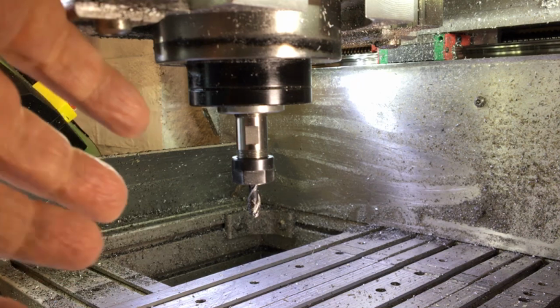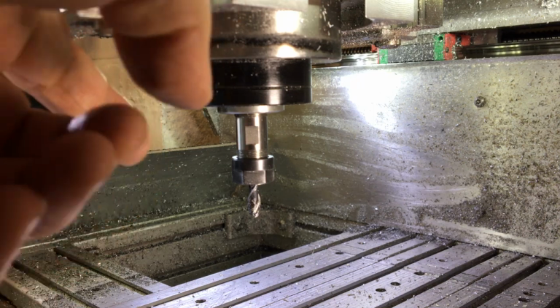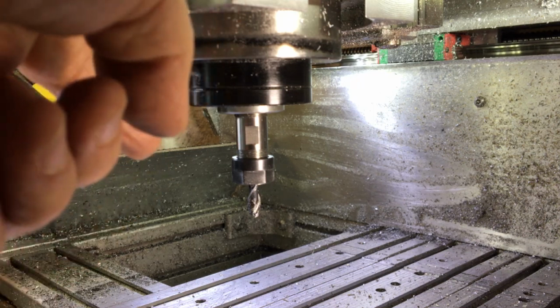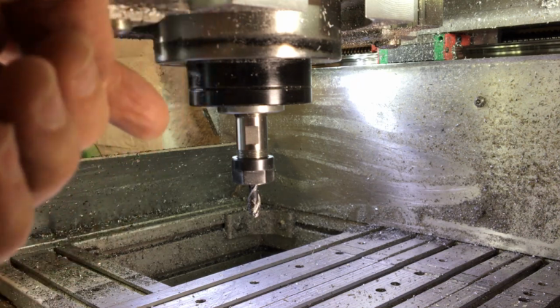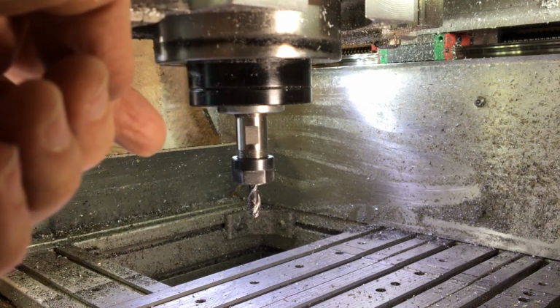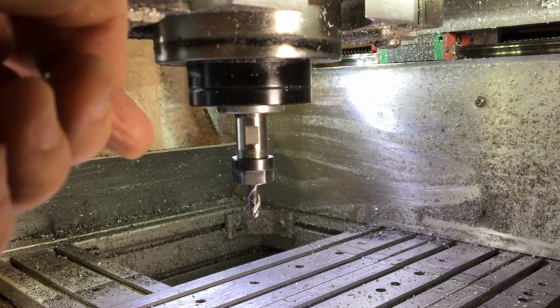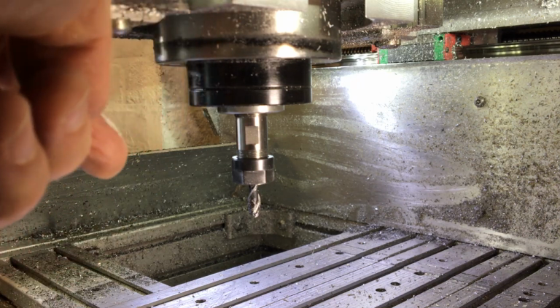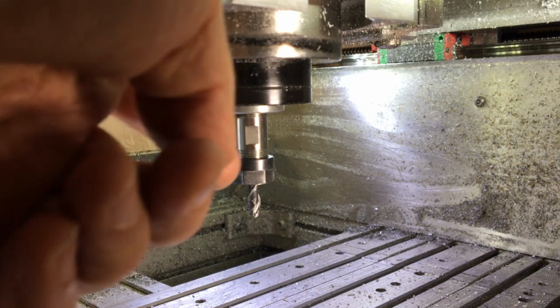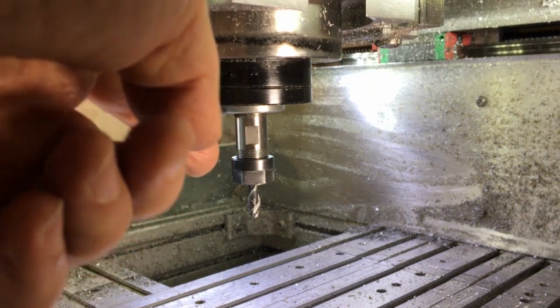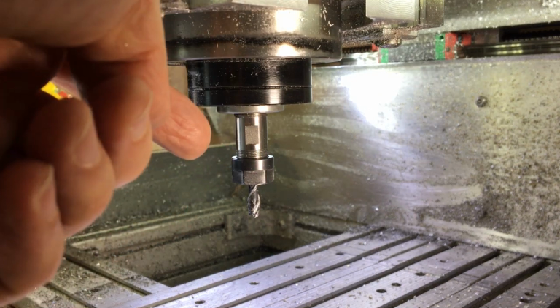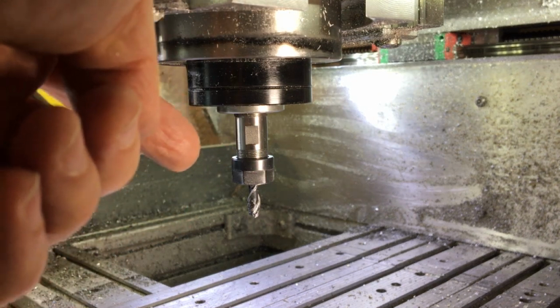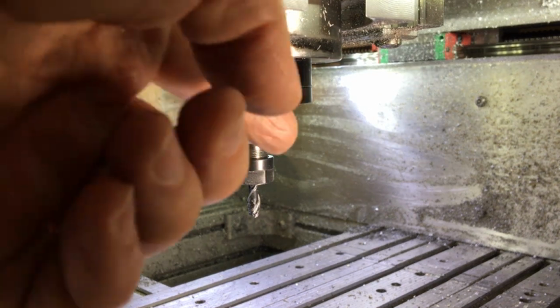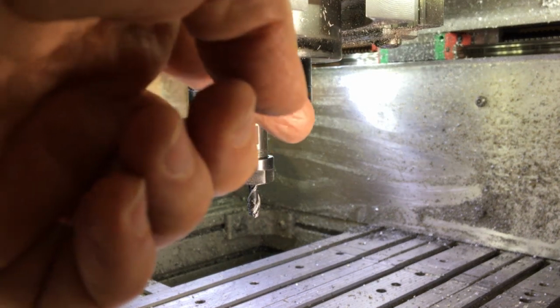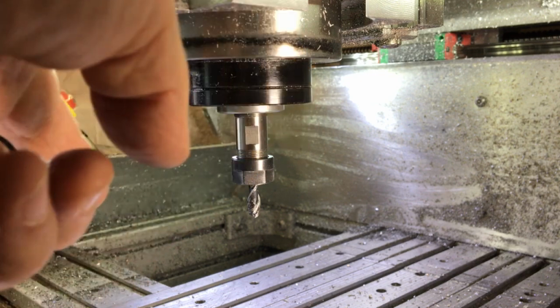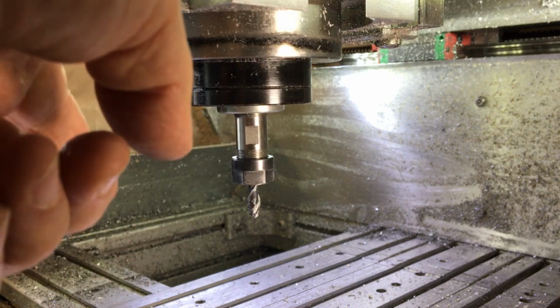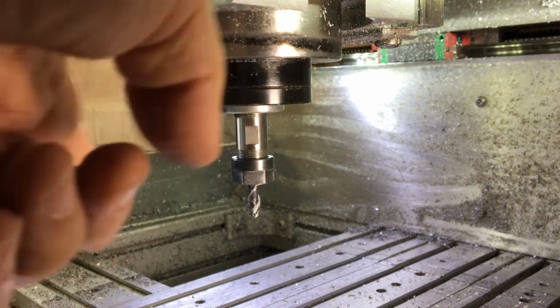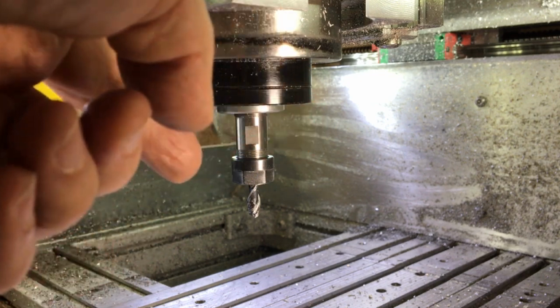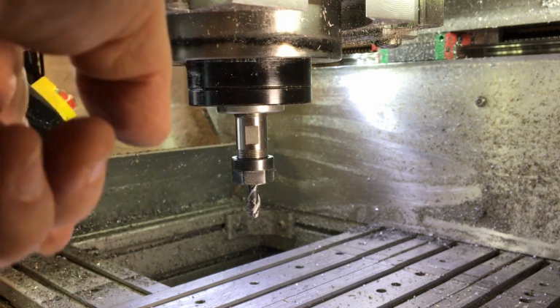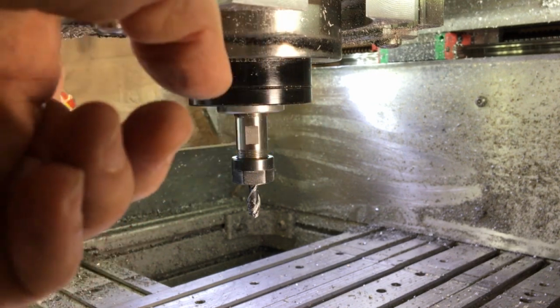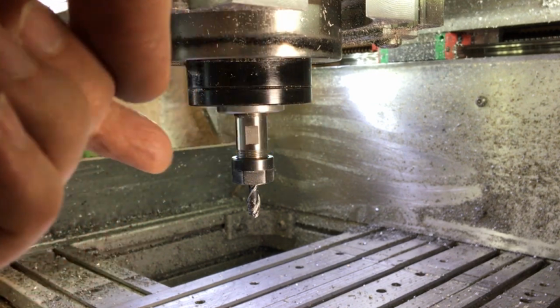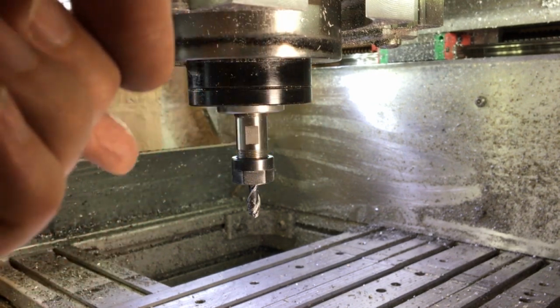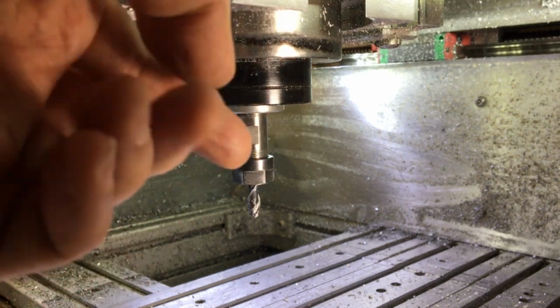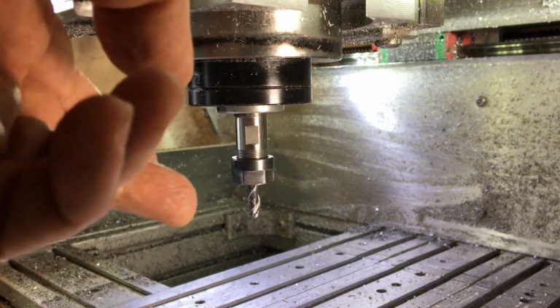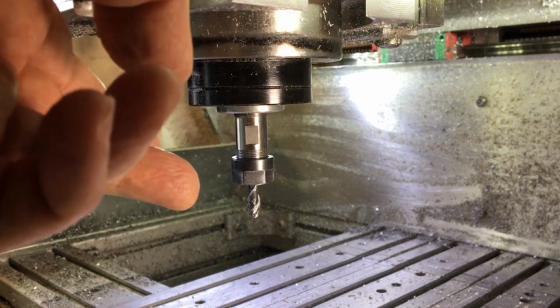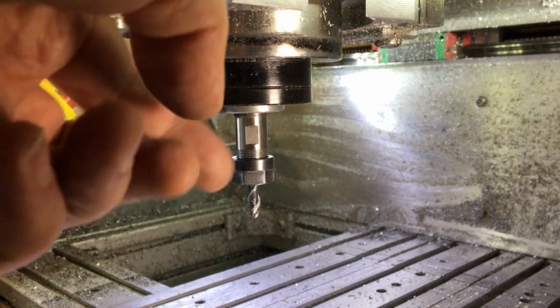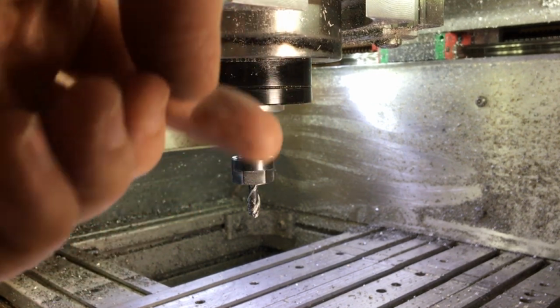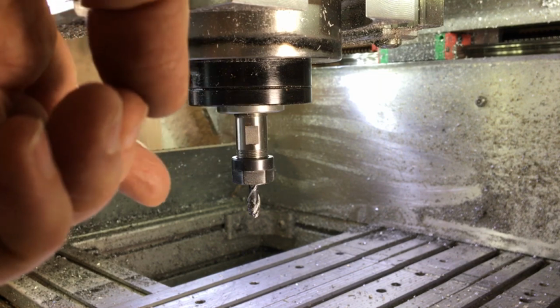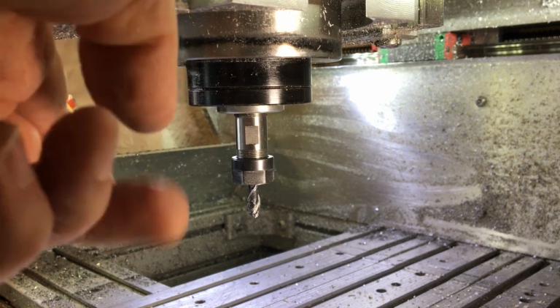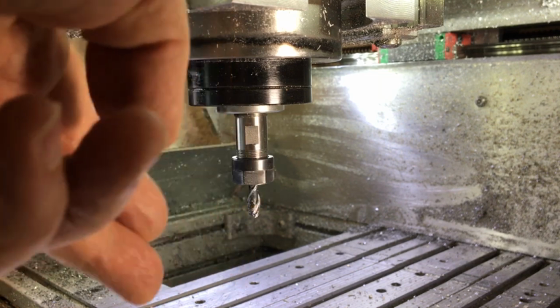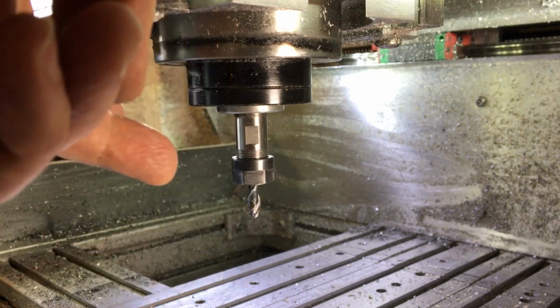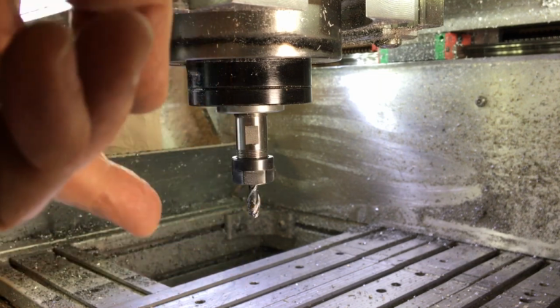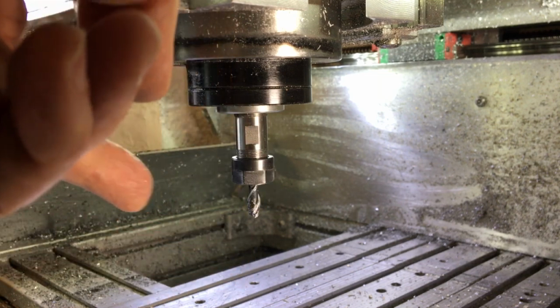Before we go too much further - I had planned towards the end of this video, once I got the mist coolant system installed, to run it dry and see how fast I can go or if it gums up, and then try it with the mist on and give myself a bit of a delta.